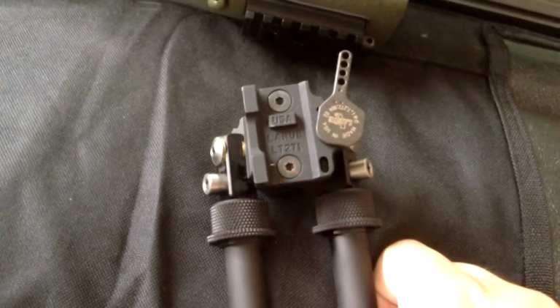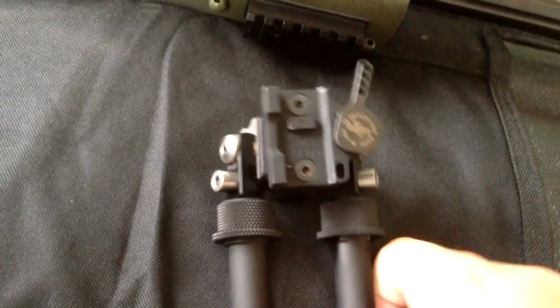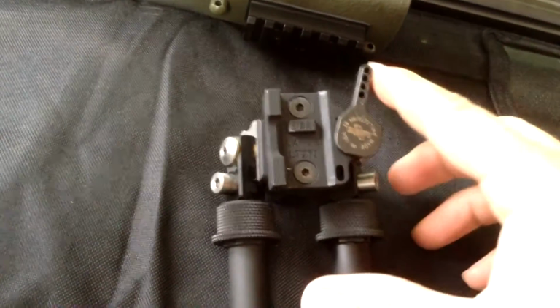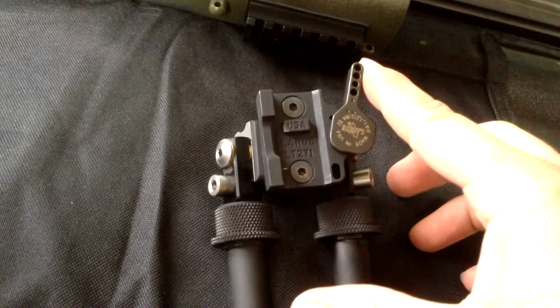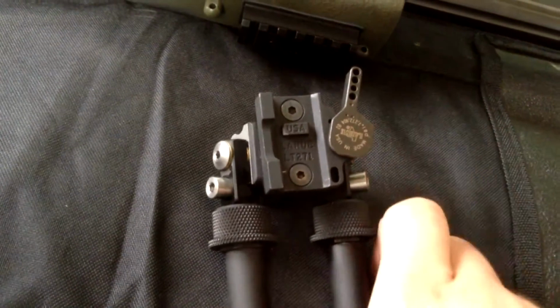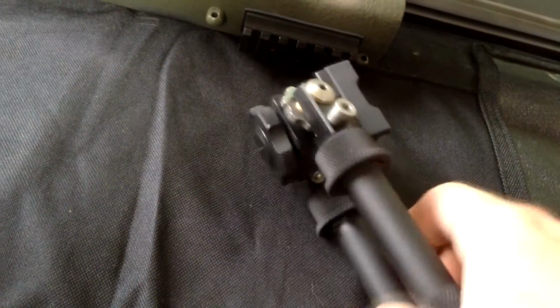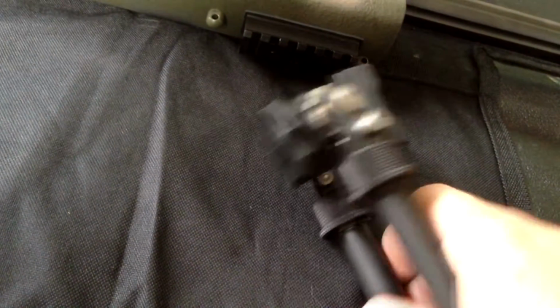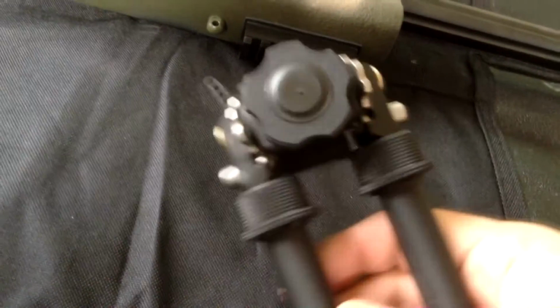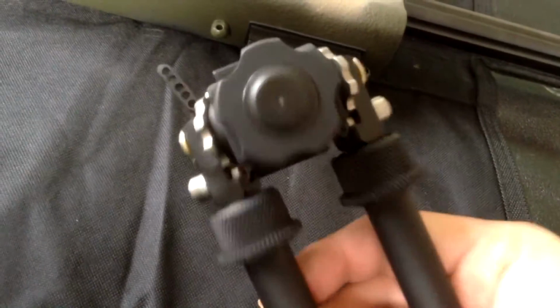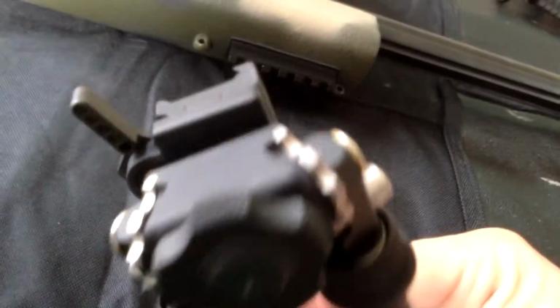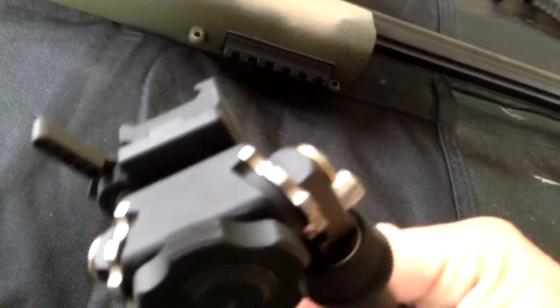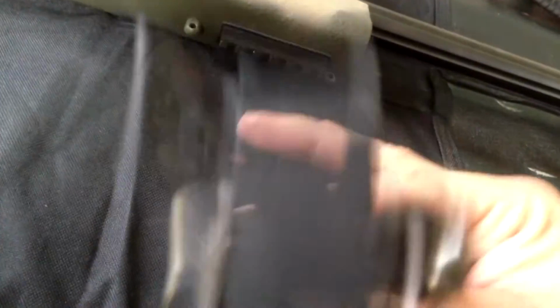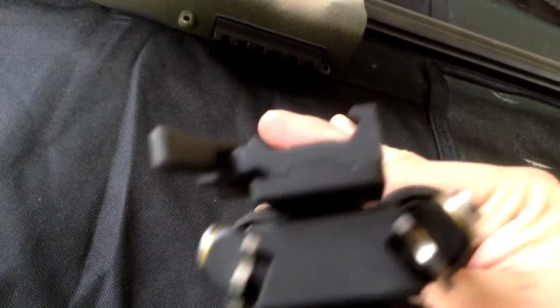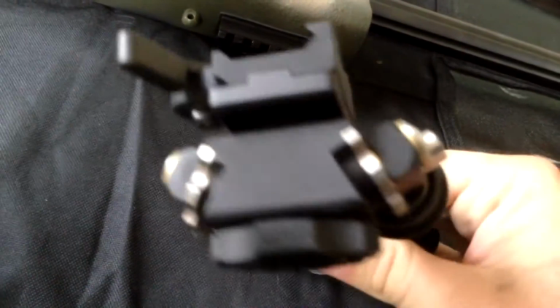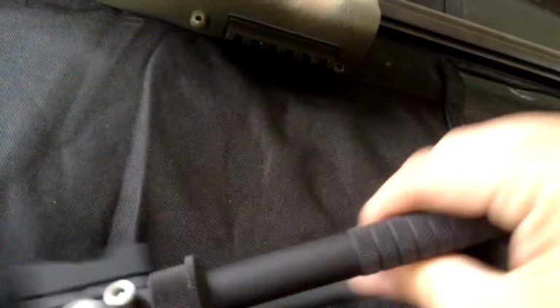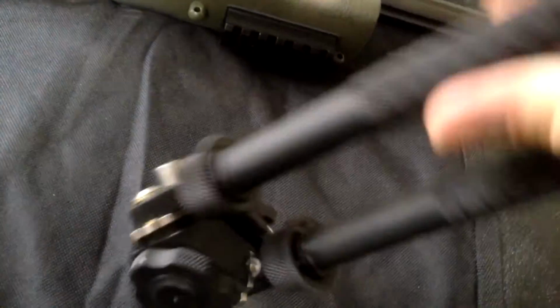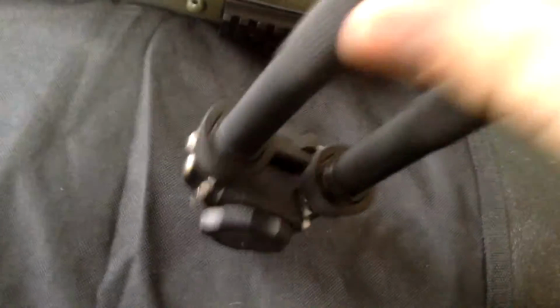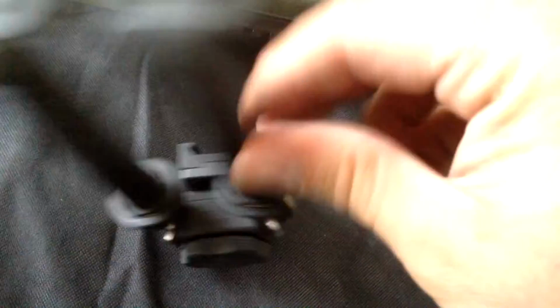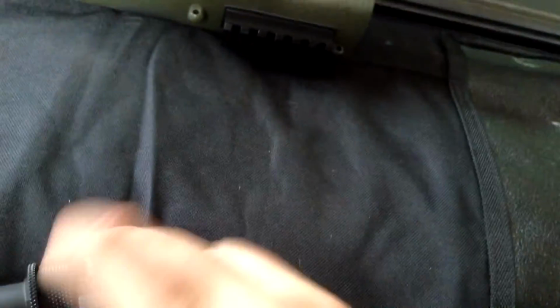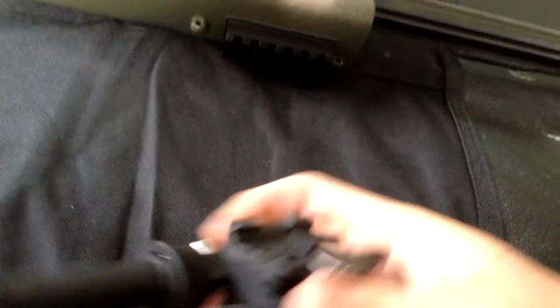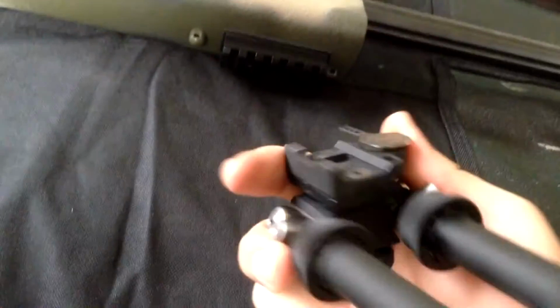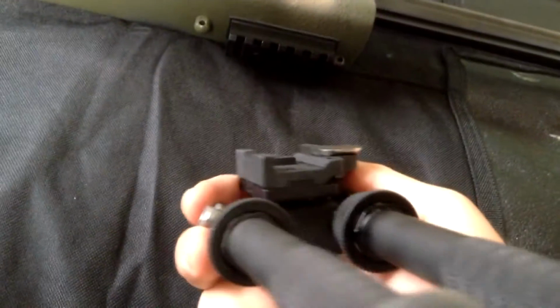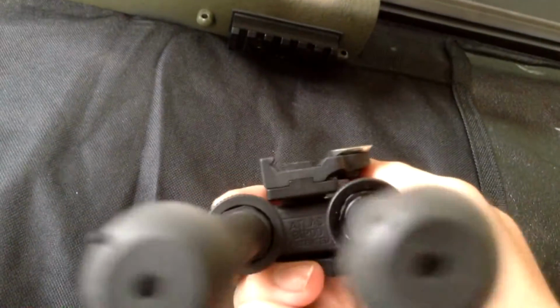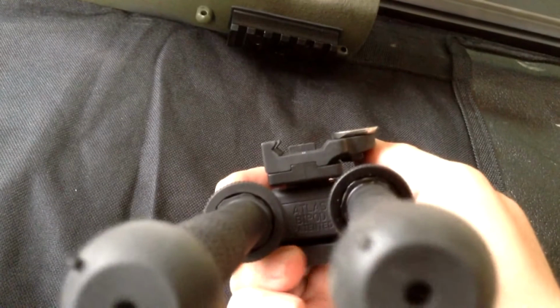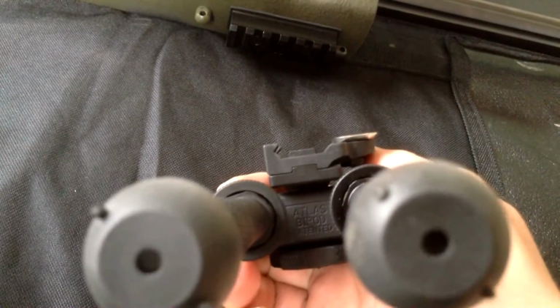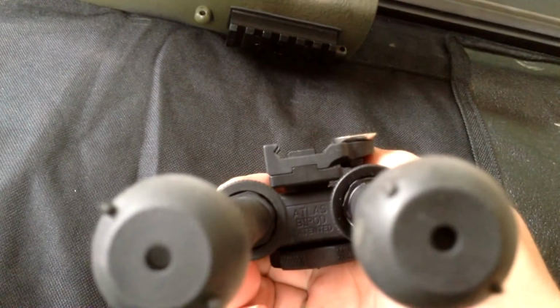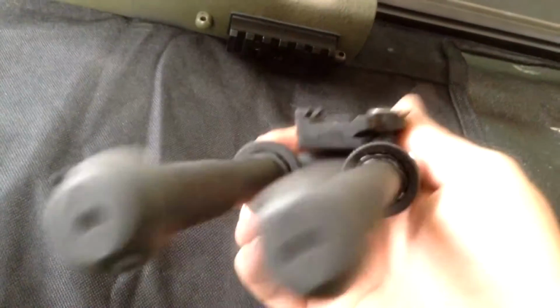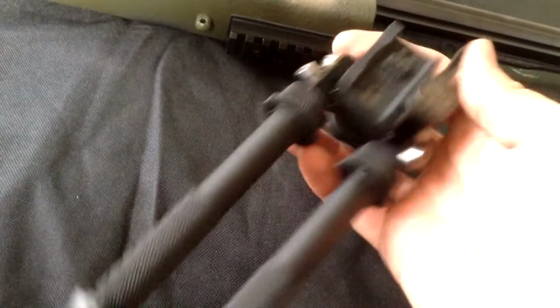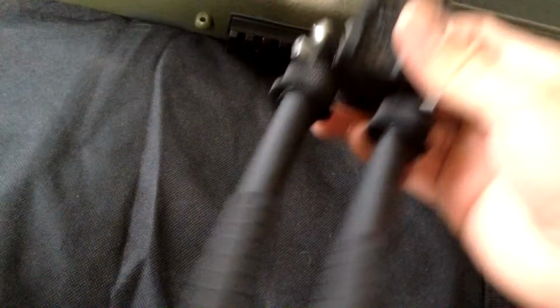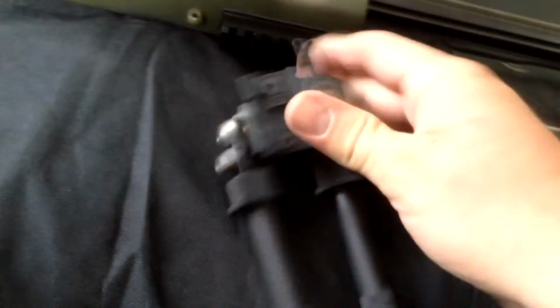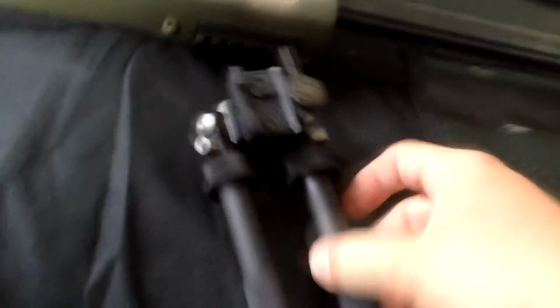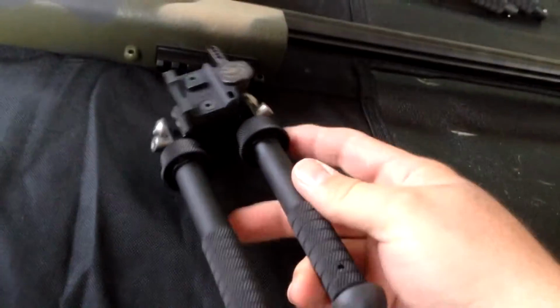As you see, it's got a LaRue mount on it — a quick detach mount. But it is the Atlas bipod. Atlas bipod. It is rock solid.